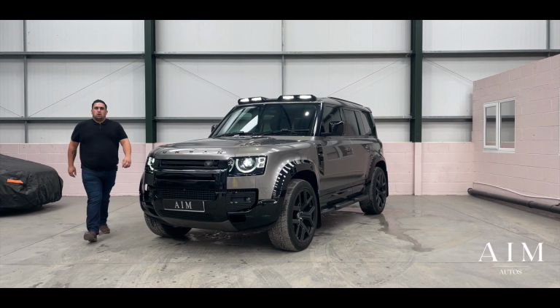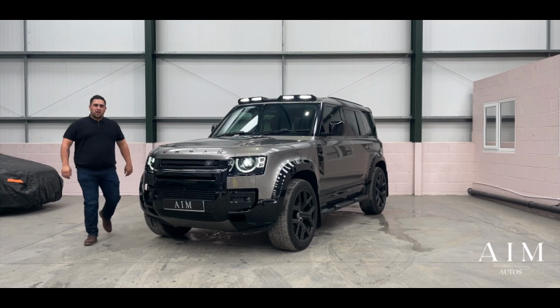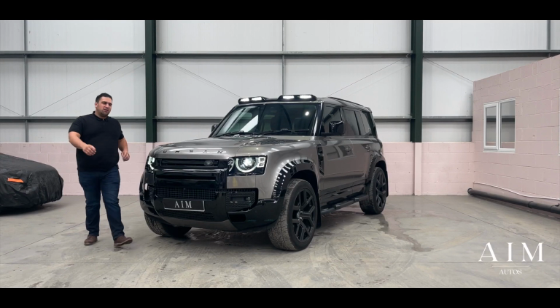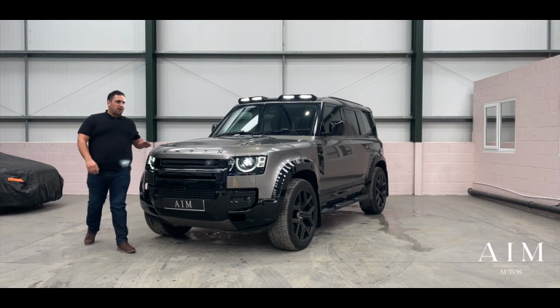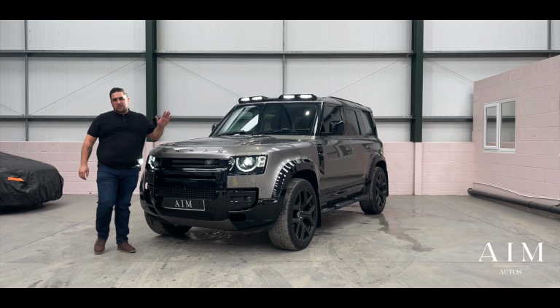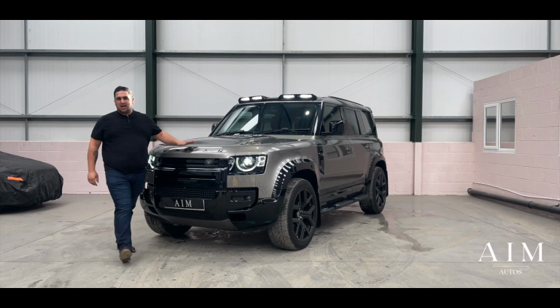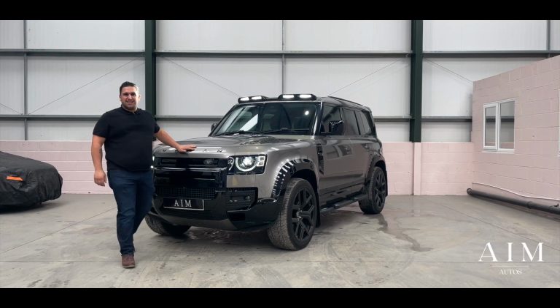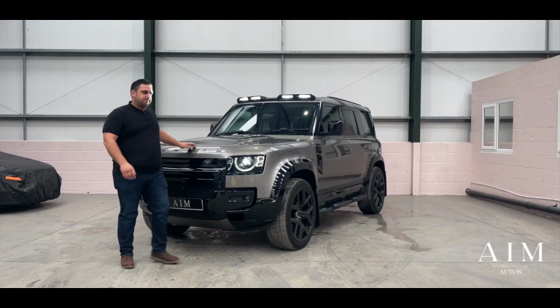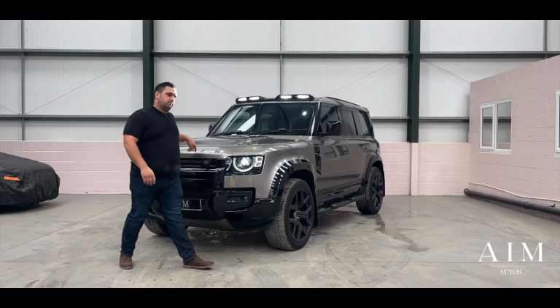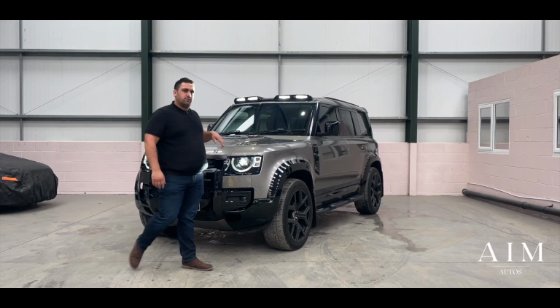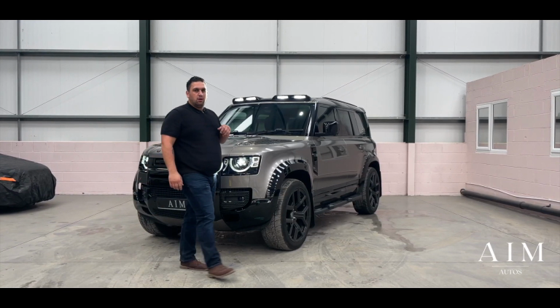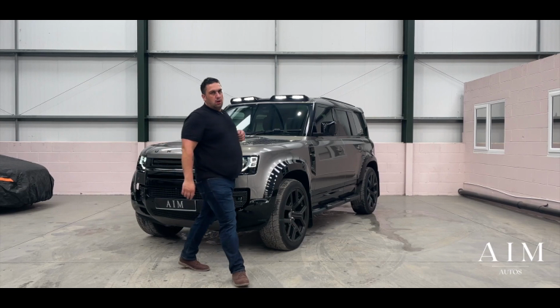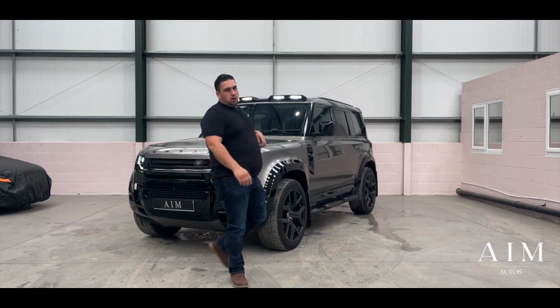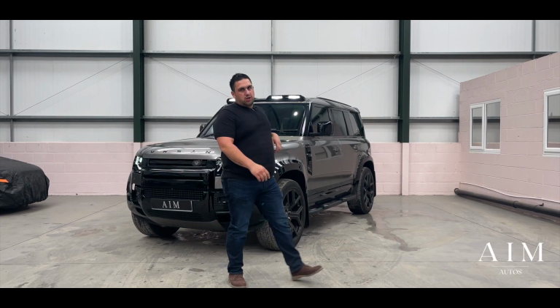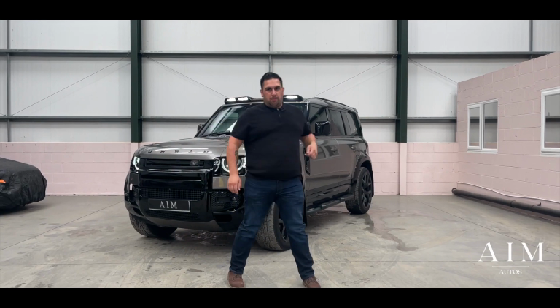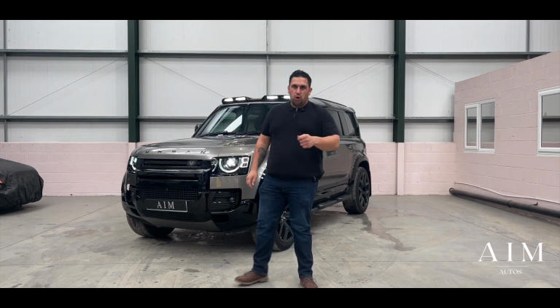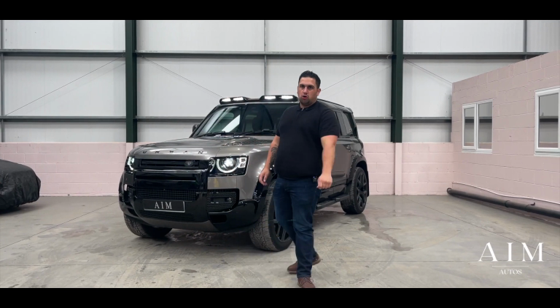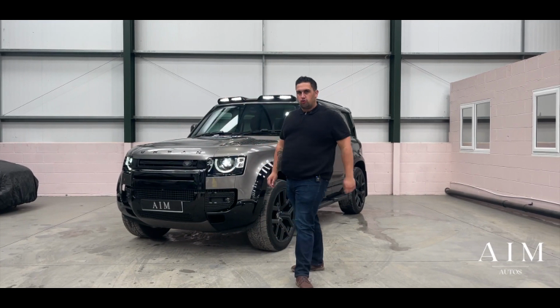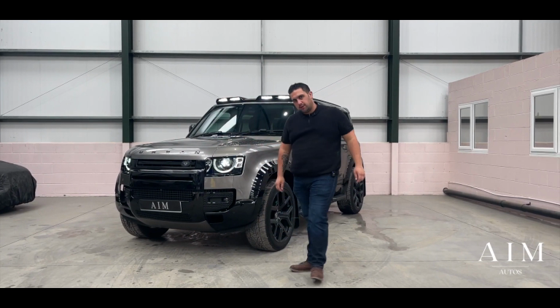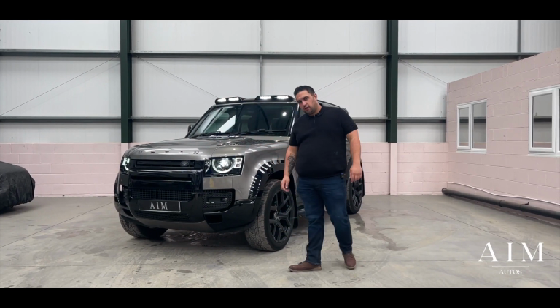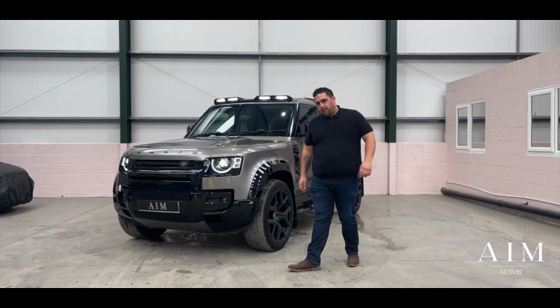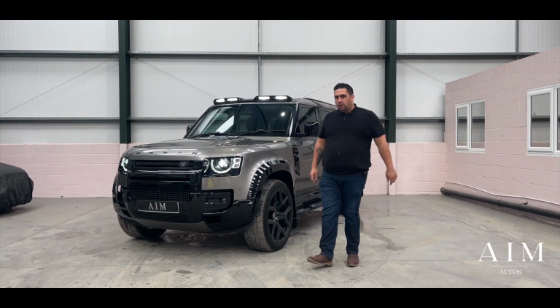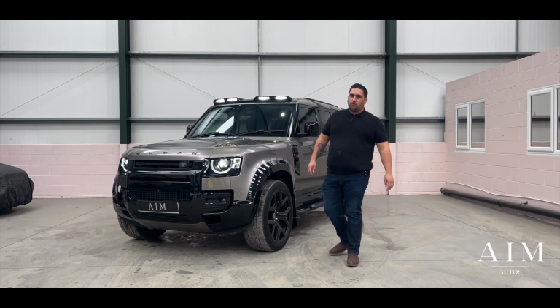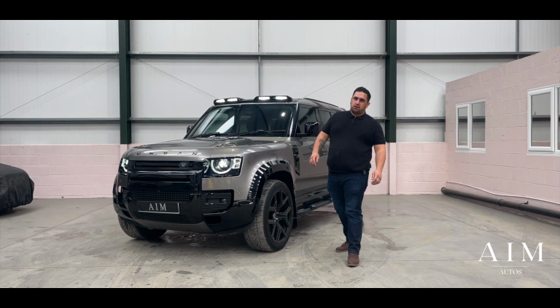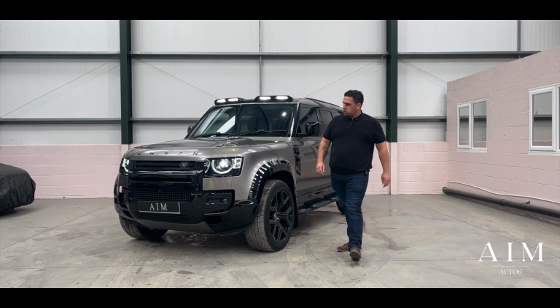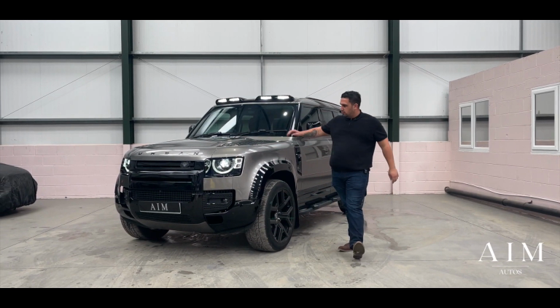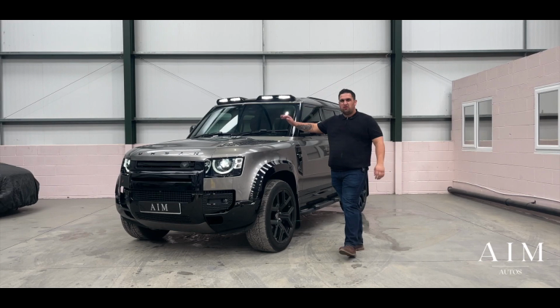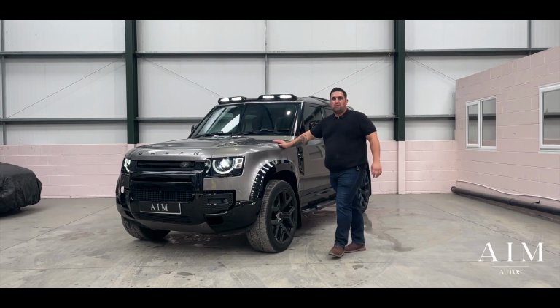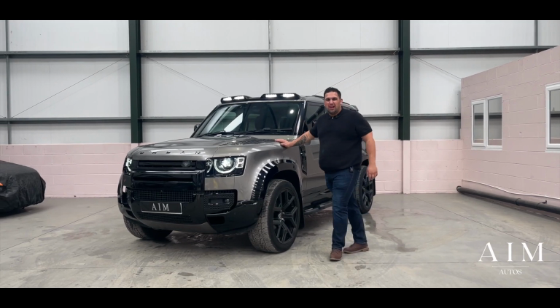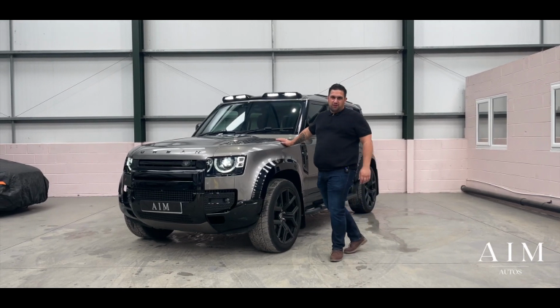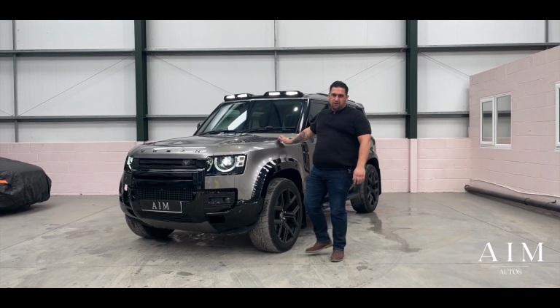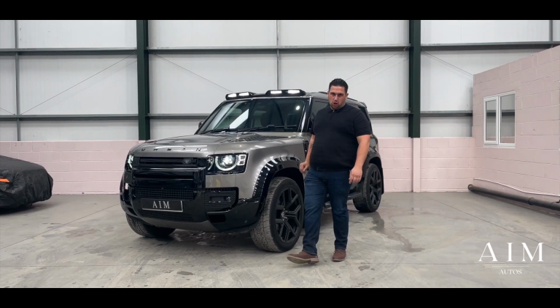Whether you're looking to drive through the Sahara Desert, rescue people from war-torn countries, or drop the kids off at school, the Land Rover Defender does it all.